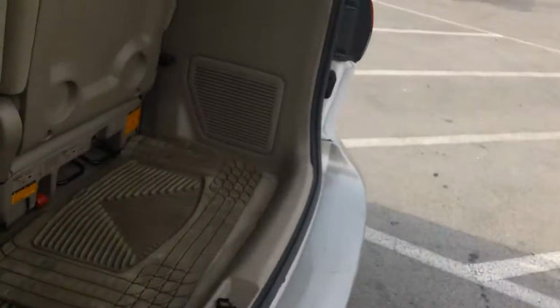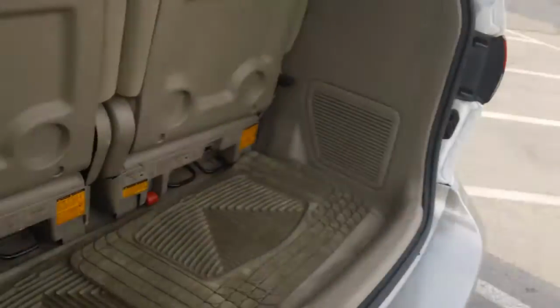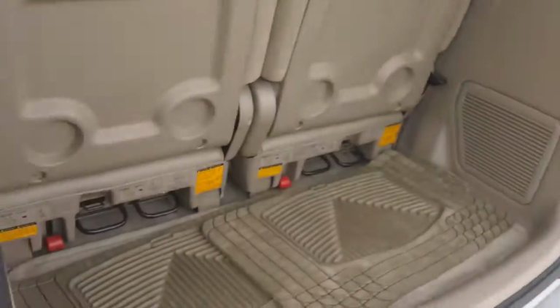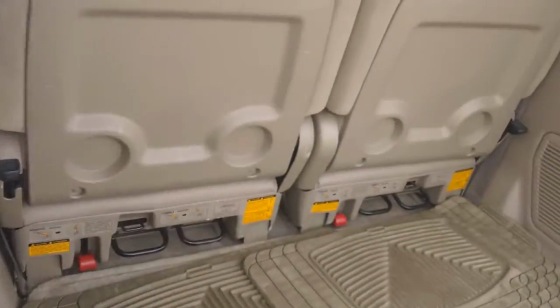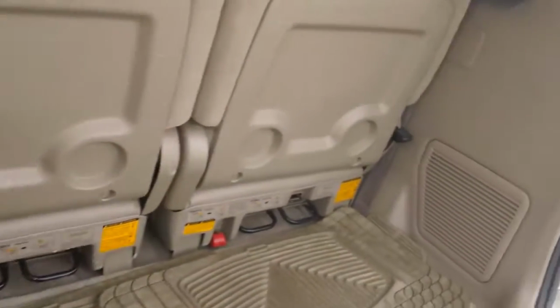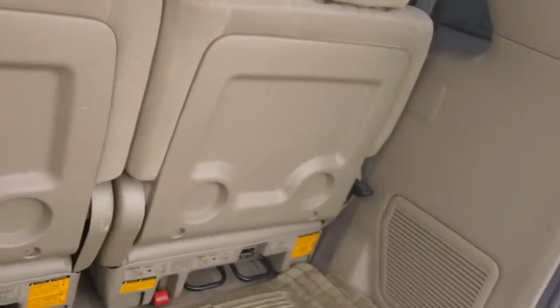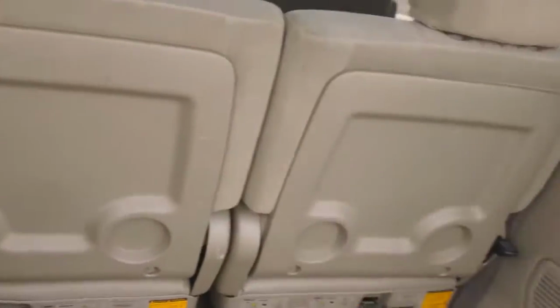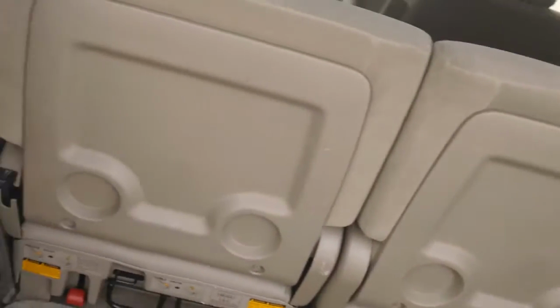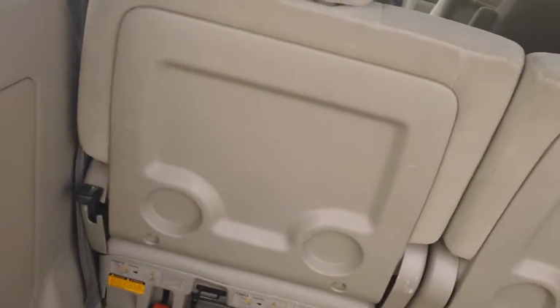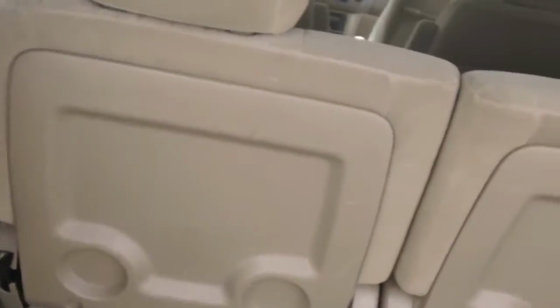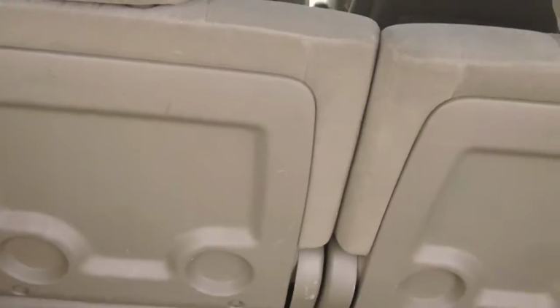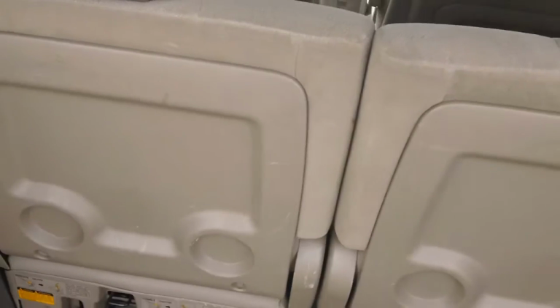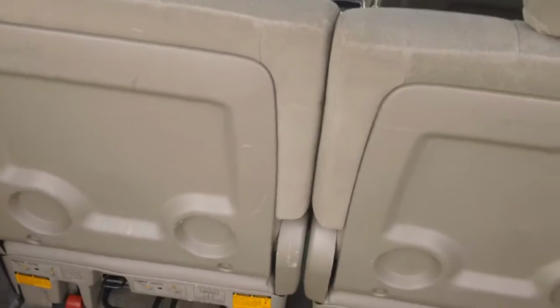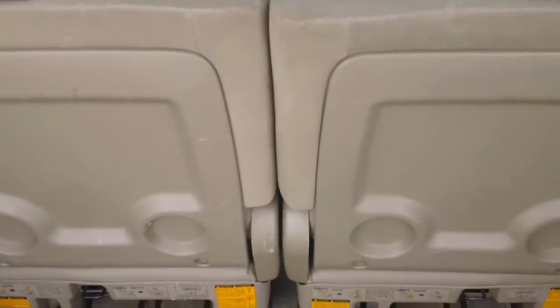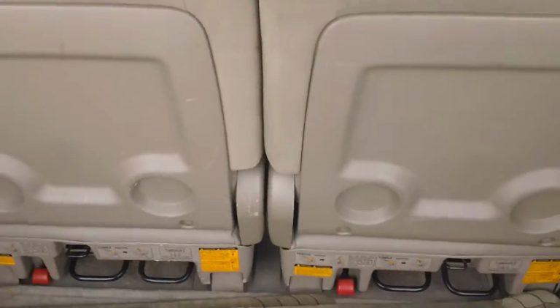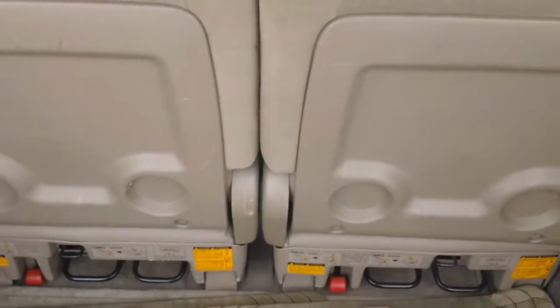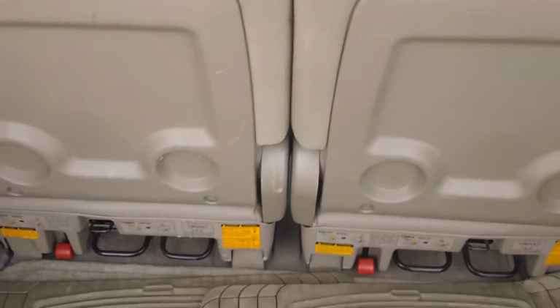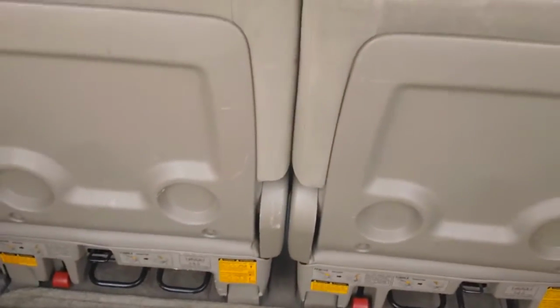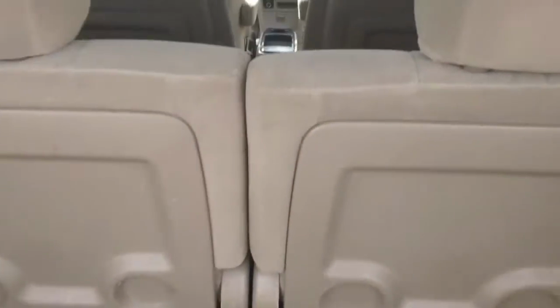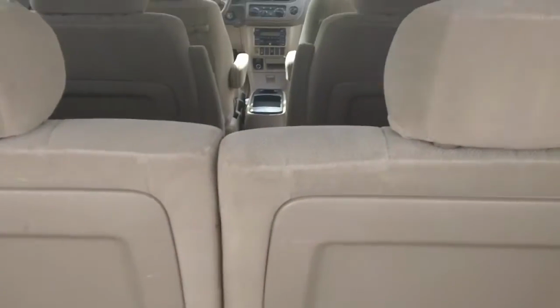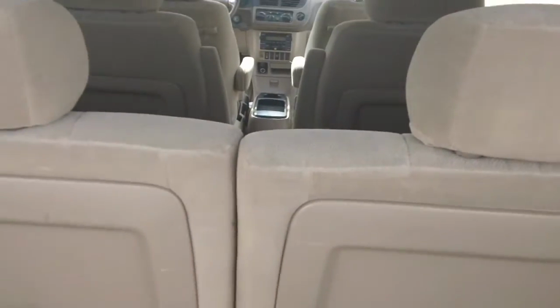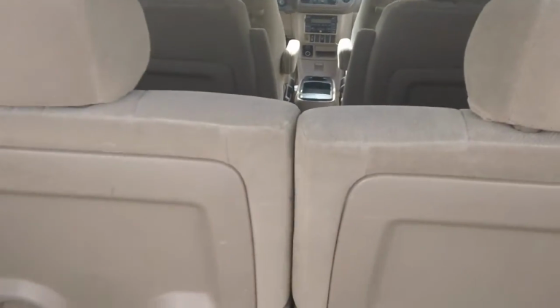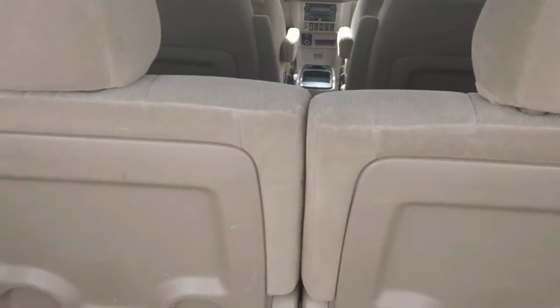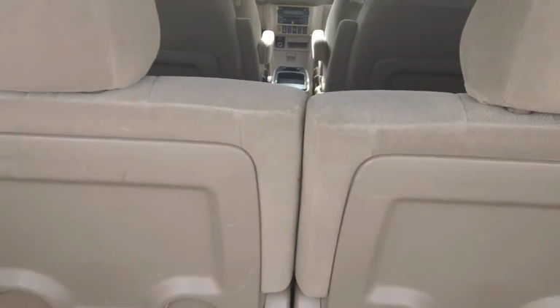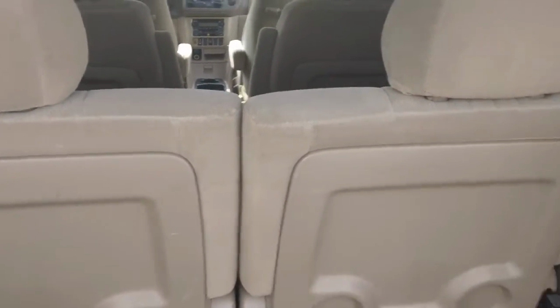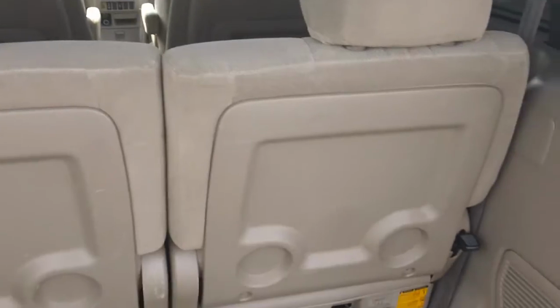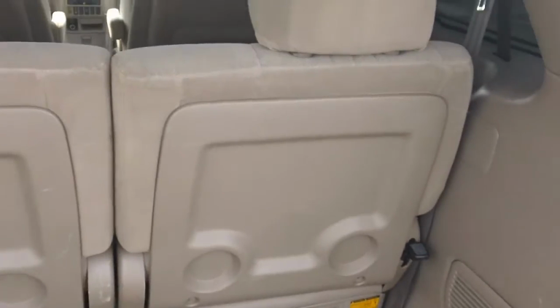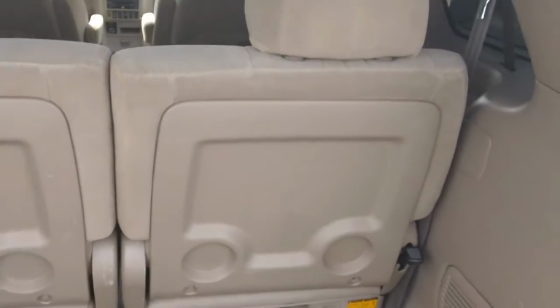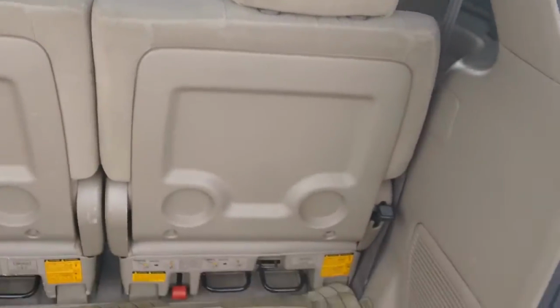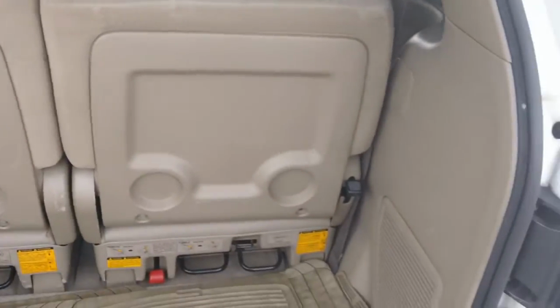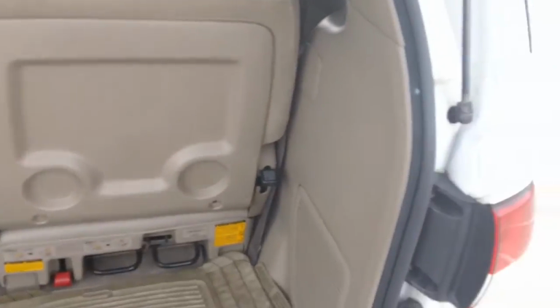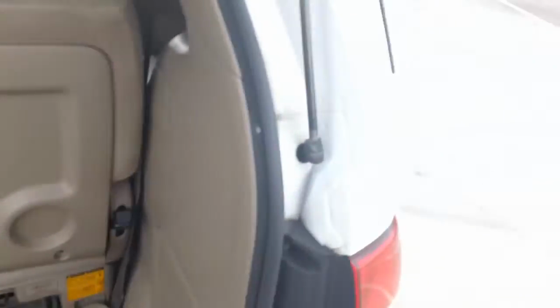They used the rear for more storage rather than seating, so they had those seats laid down a lot. Those two seats do come out for extra storage if you need it.